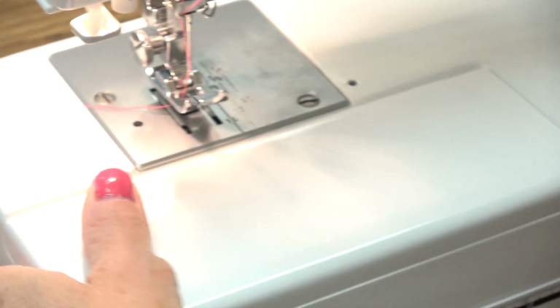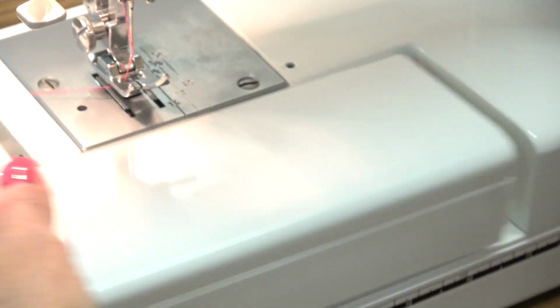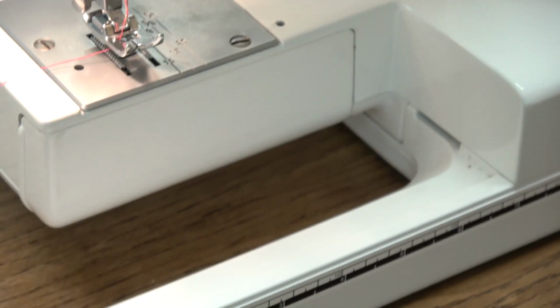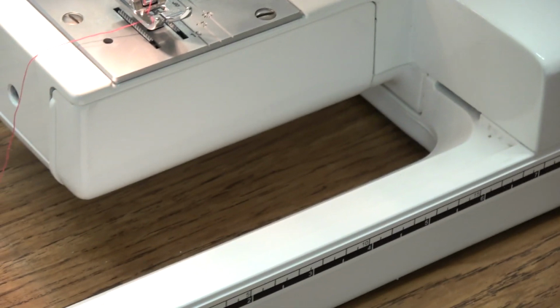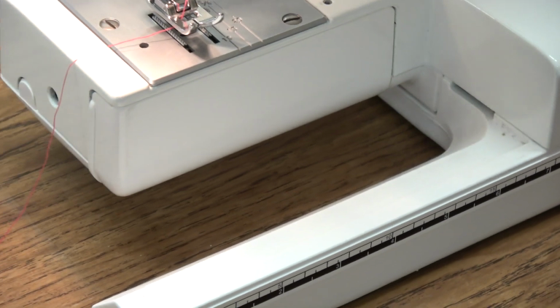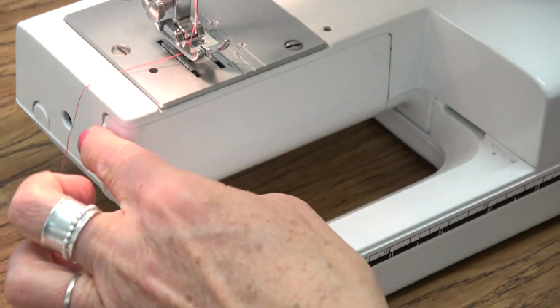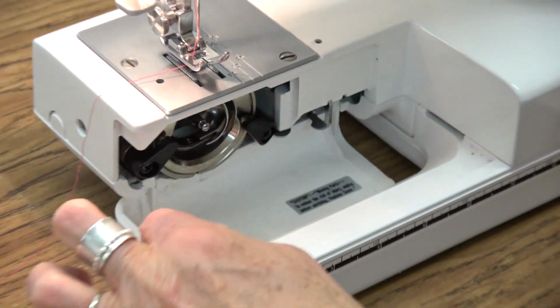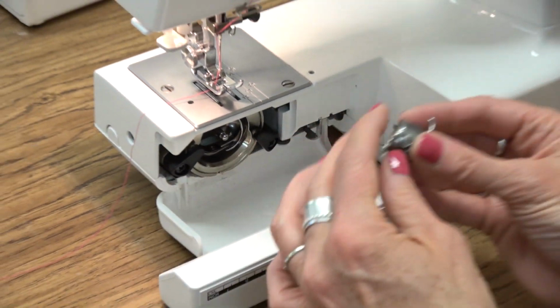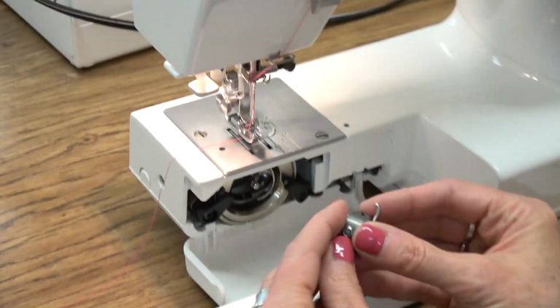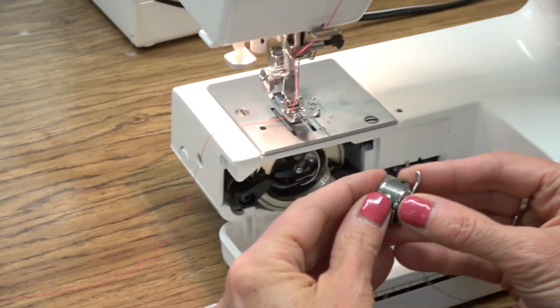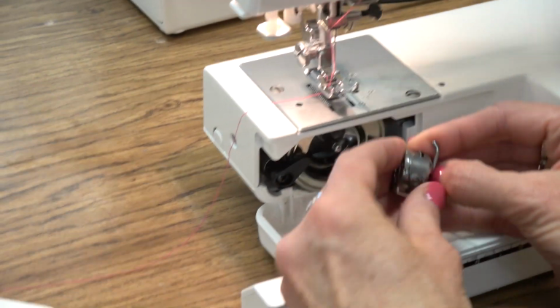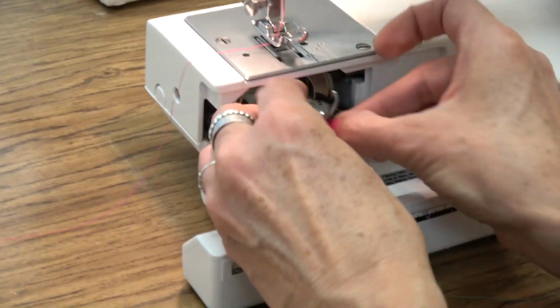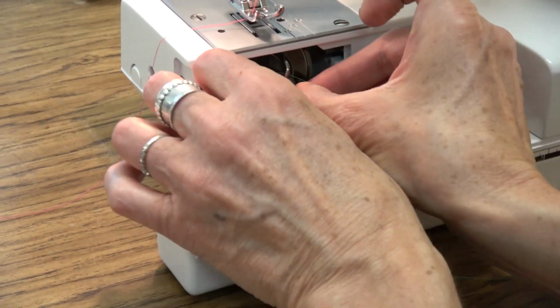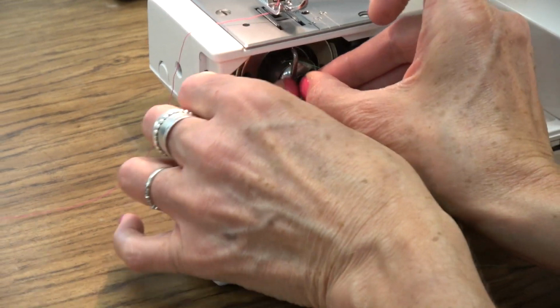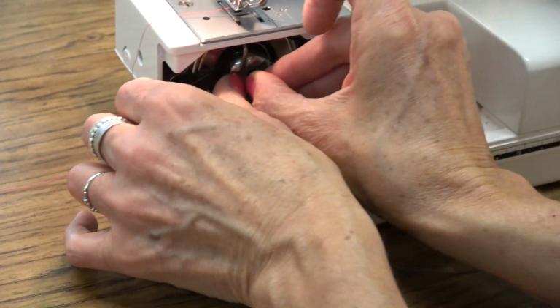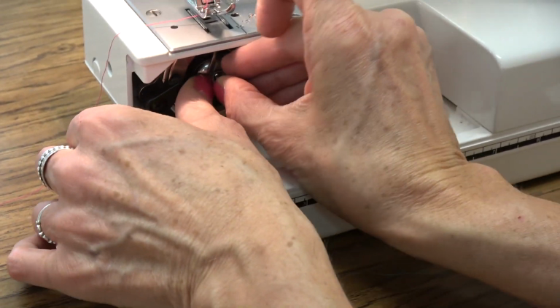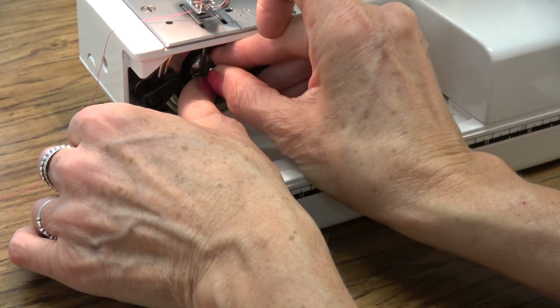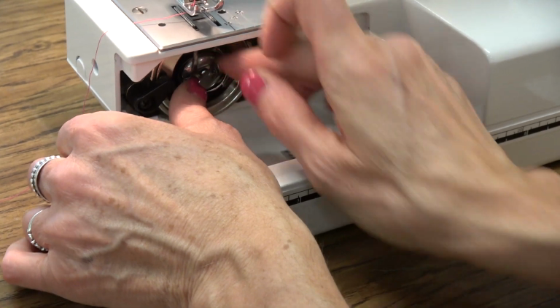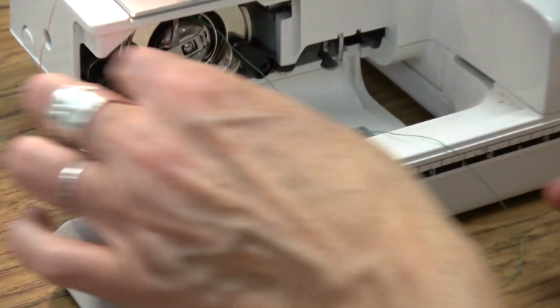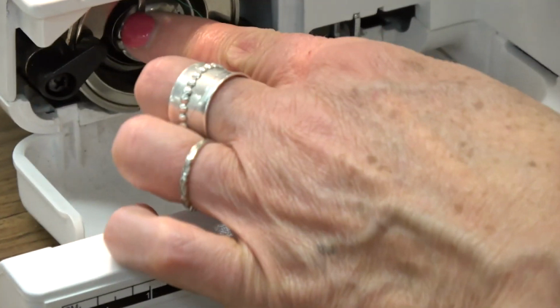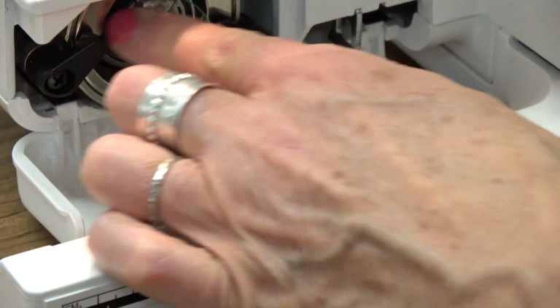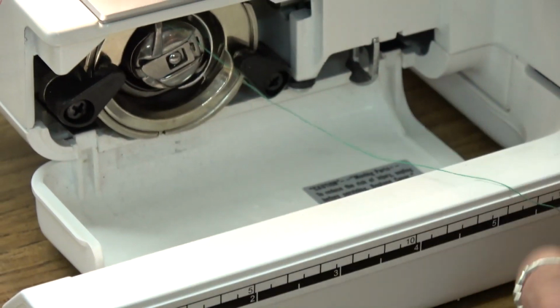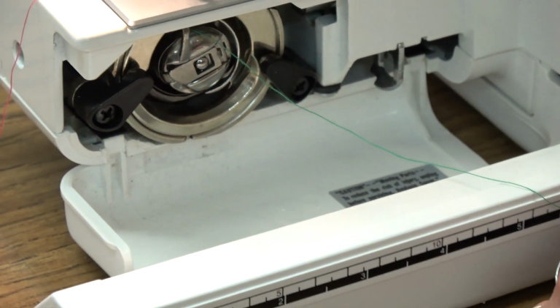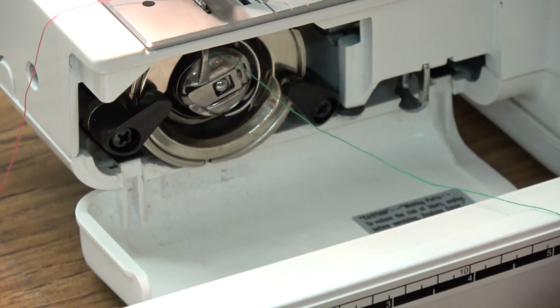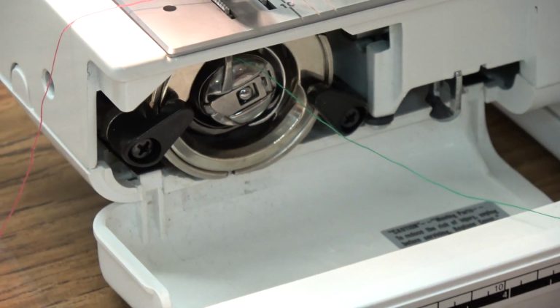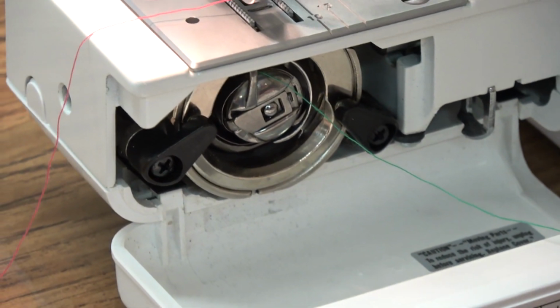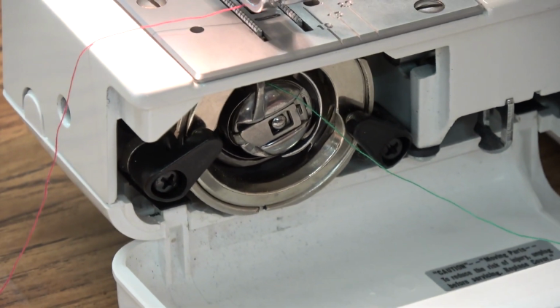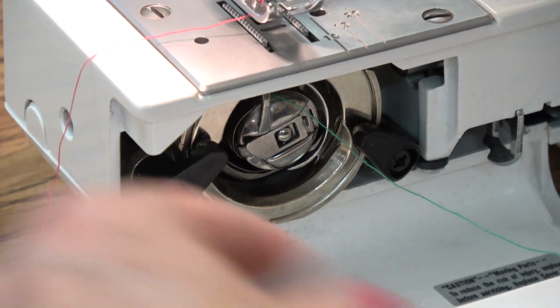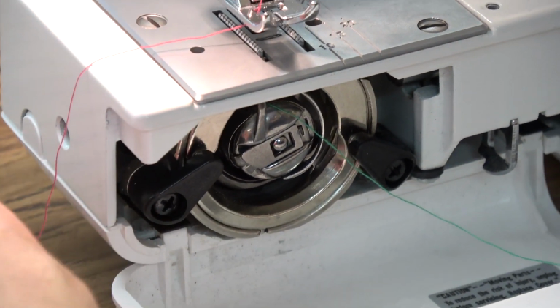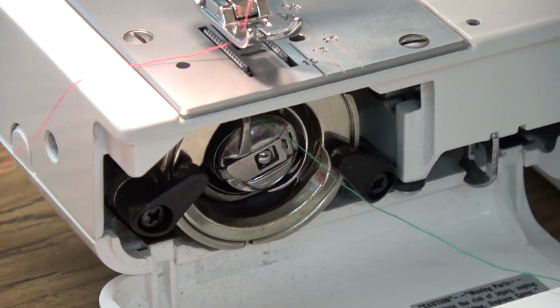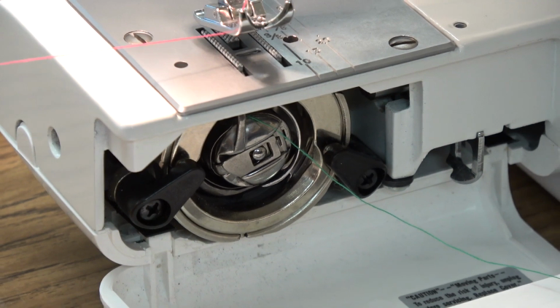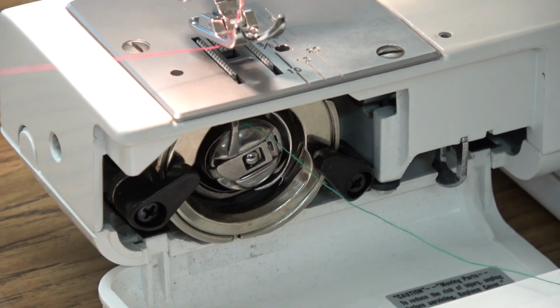Take off the removable arm and open up the trap door. Put the bobbin into the machine, locking that little hook inside the machine. The last step is the happy couple.